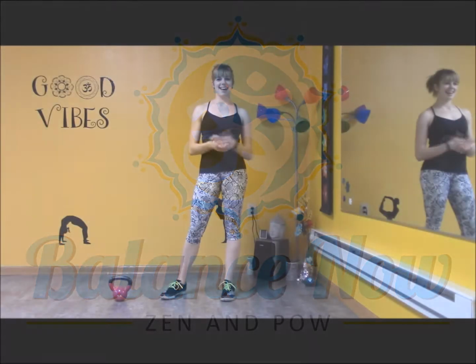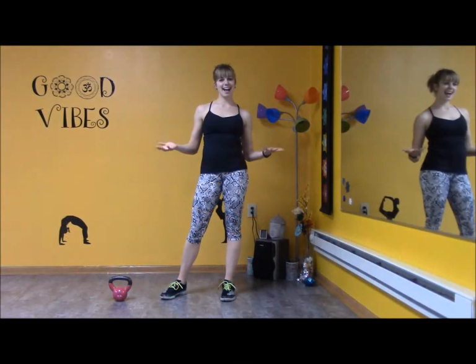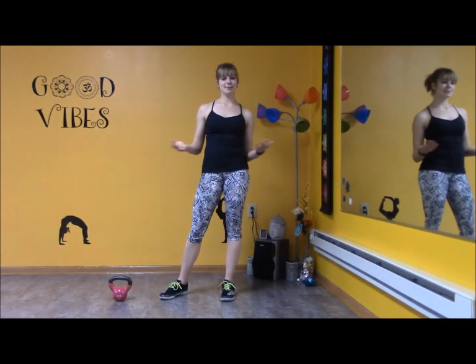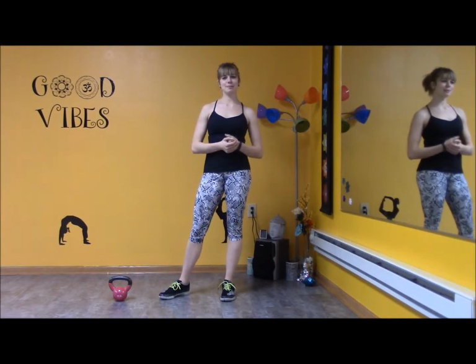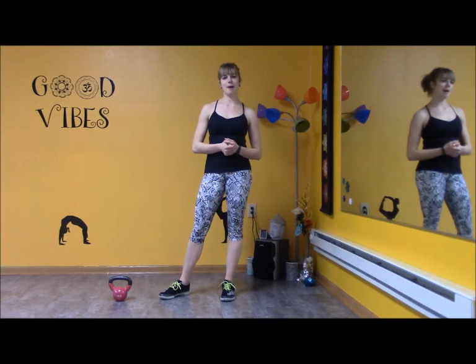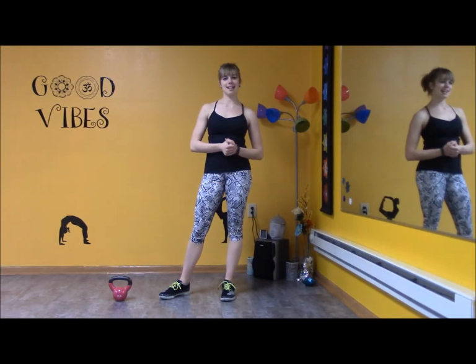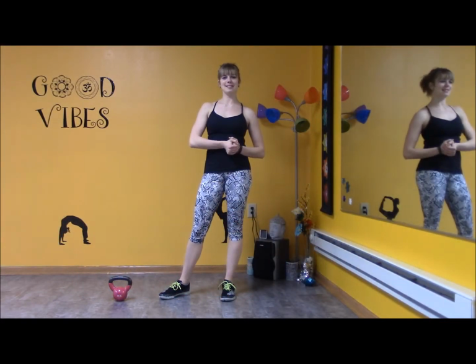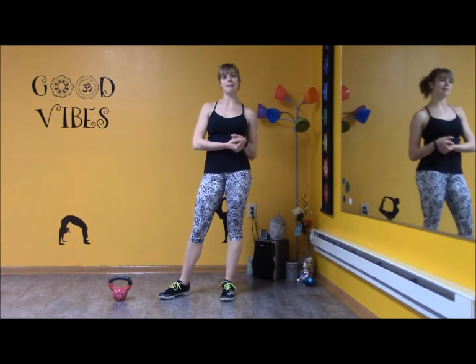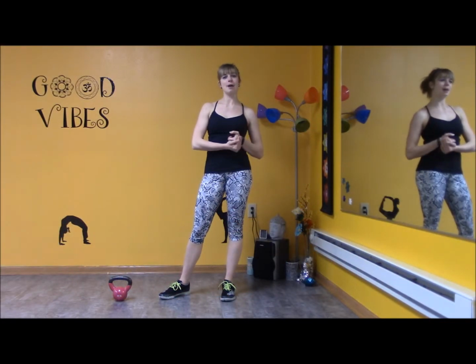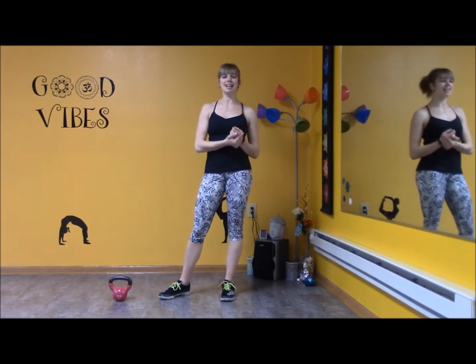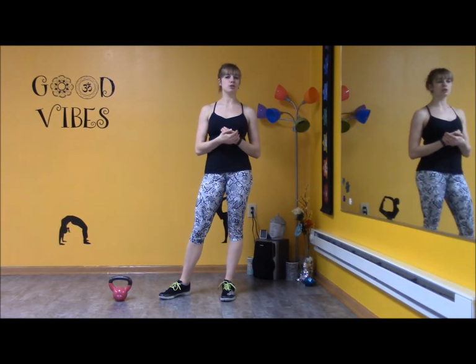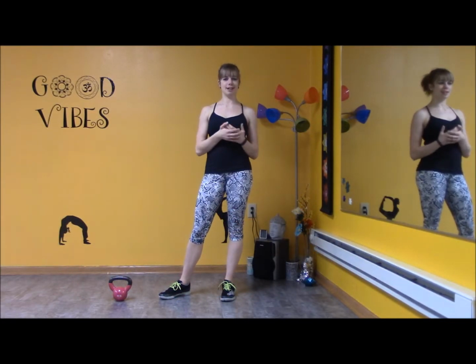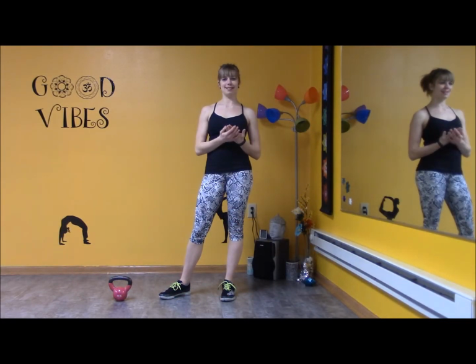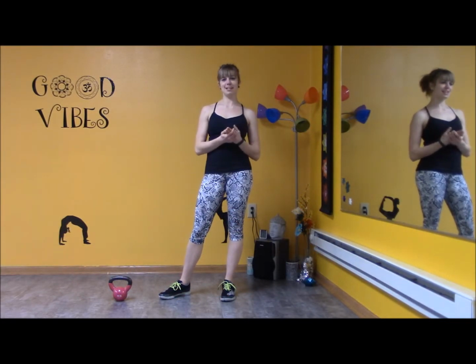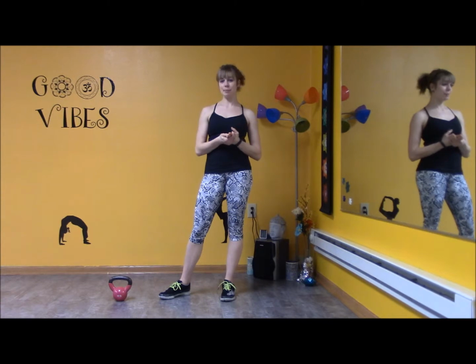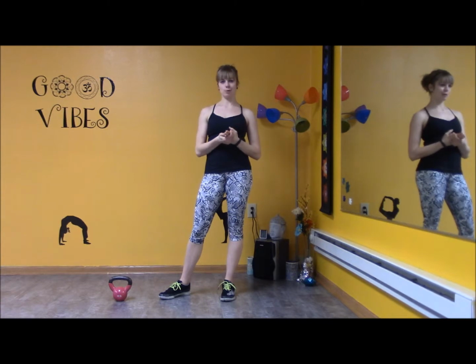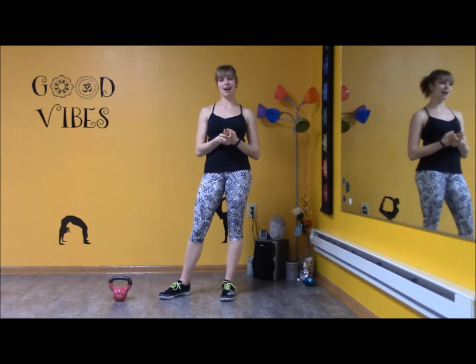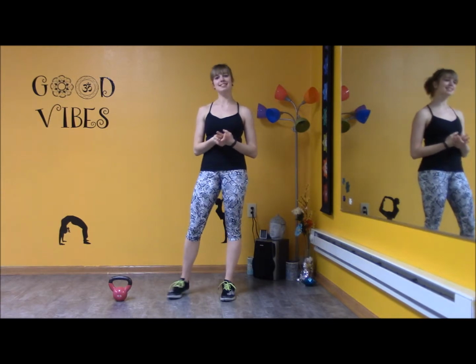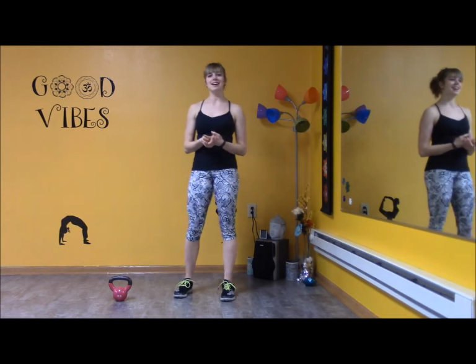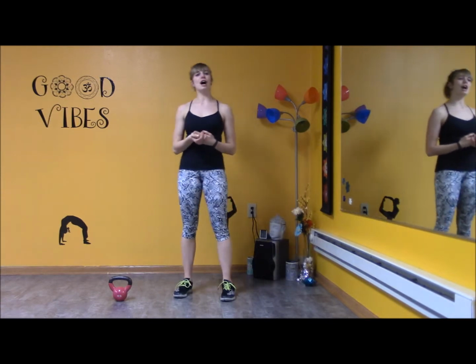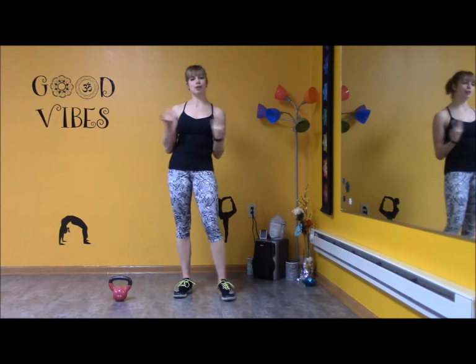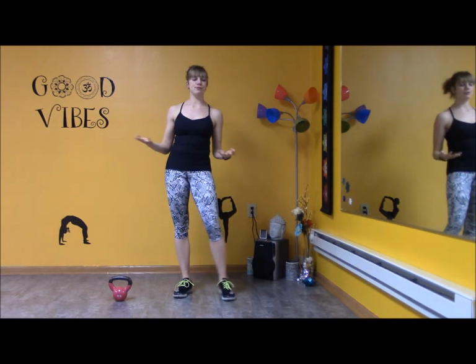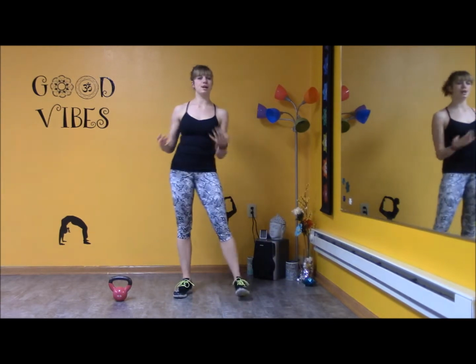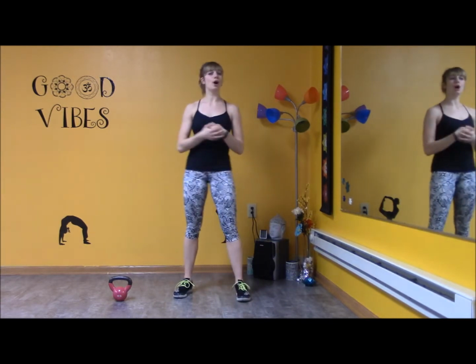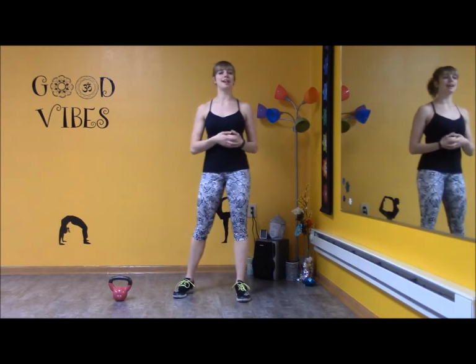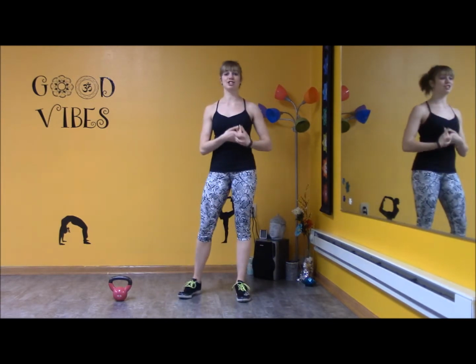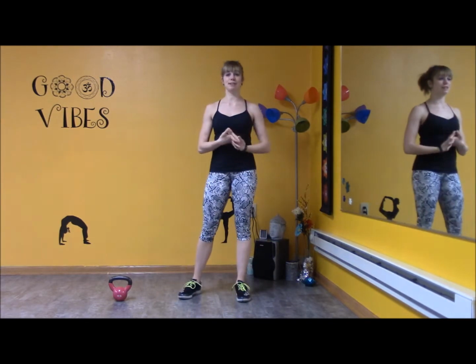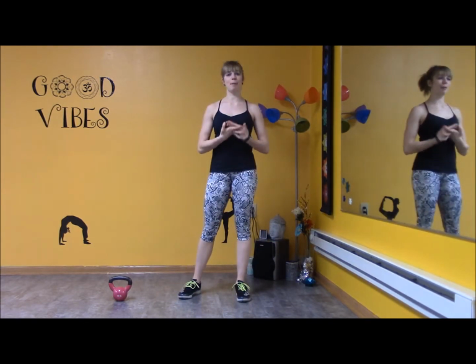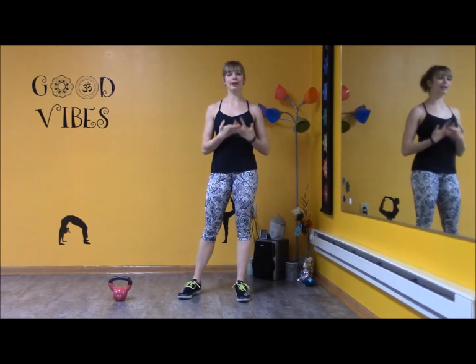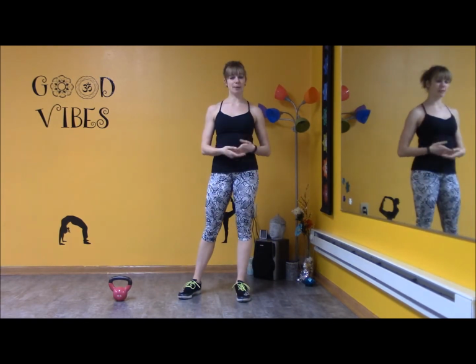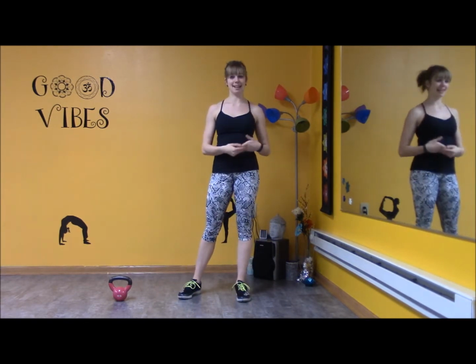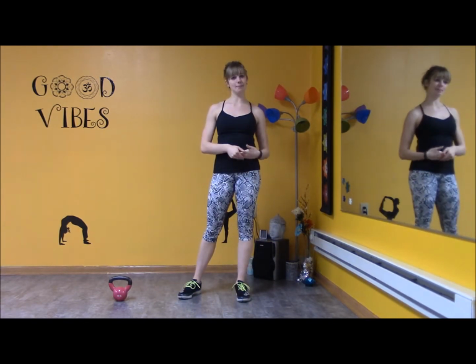Hey guys, welcome to Balance Now Zen and Pow. Today we're doing a little kettlebell workout. For those of you that don't know, I teach the format called Kettlebell Amp.